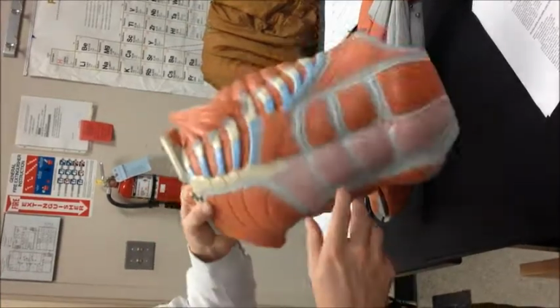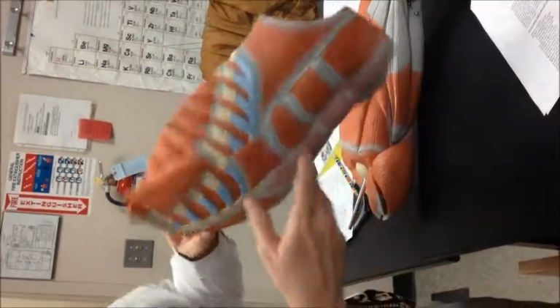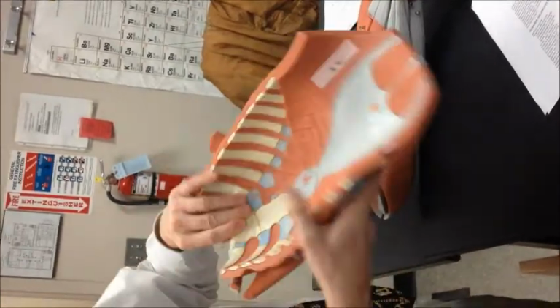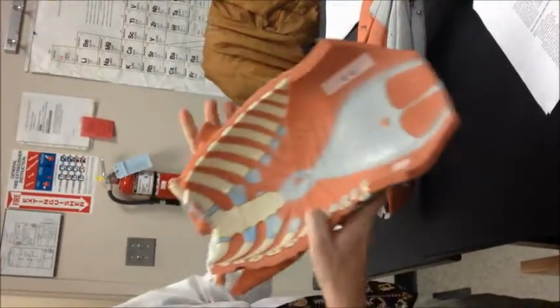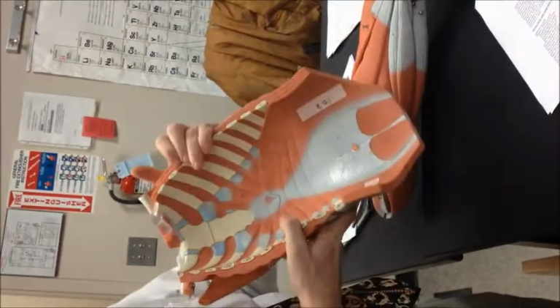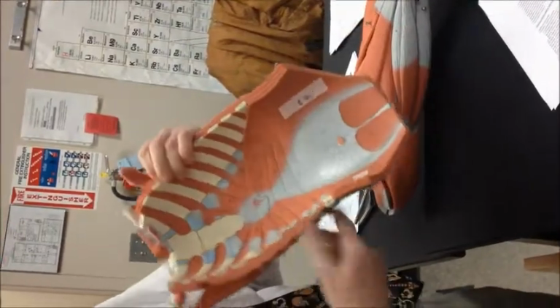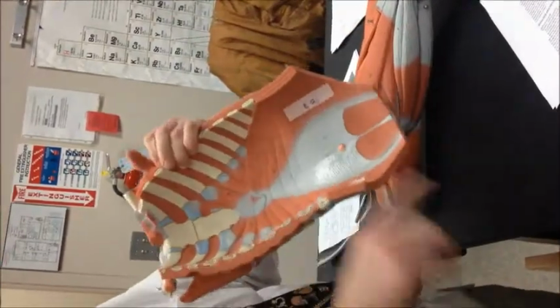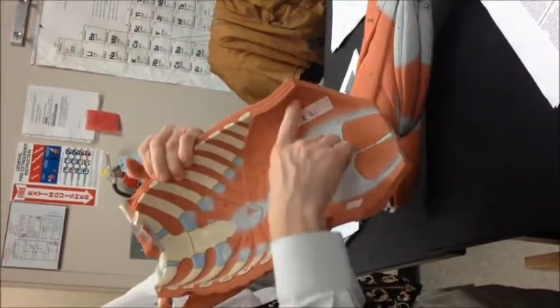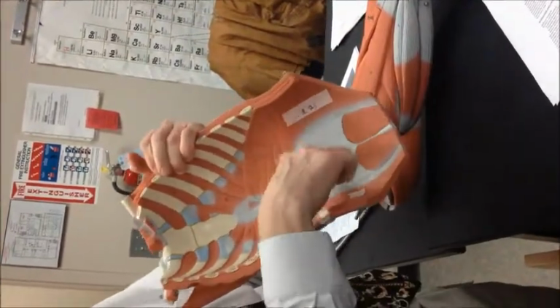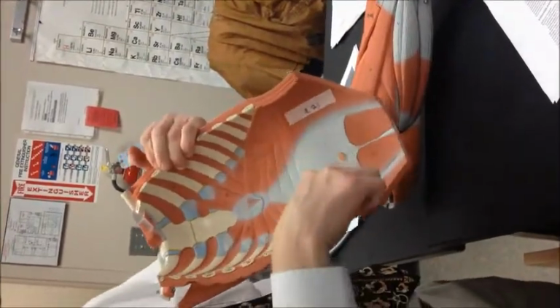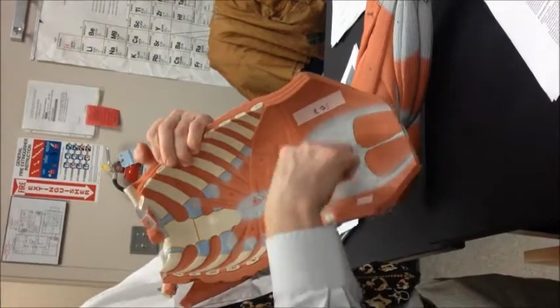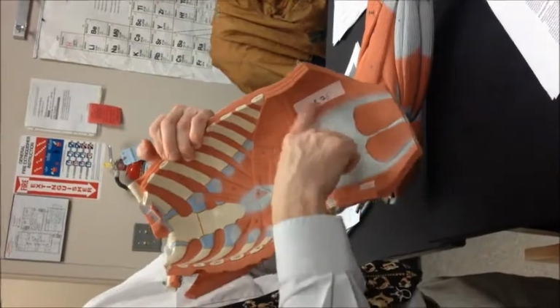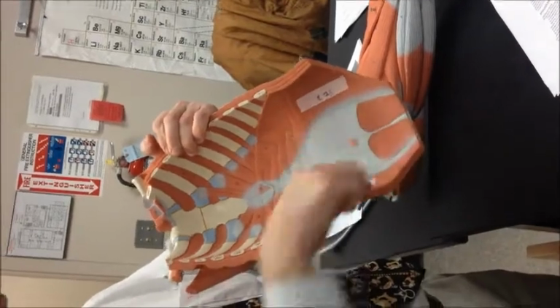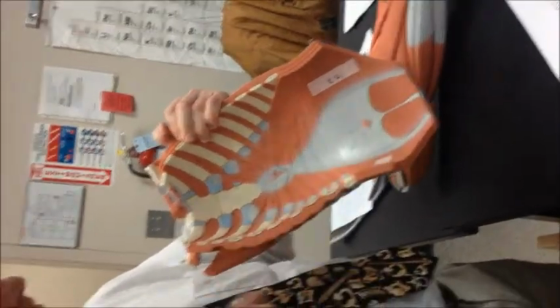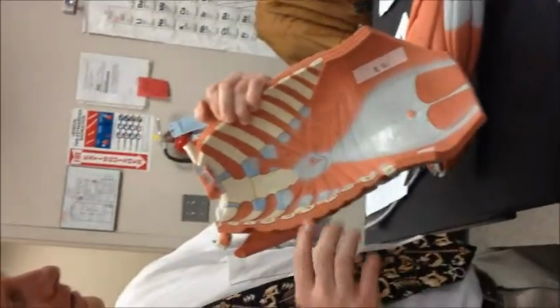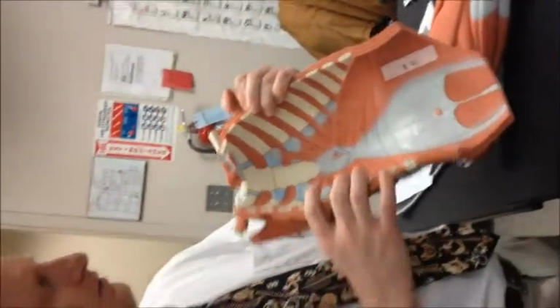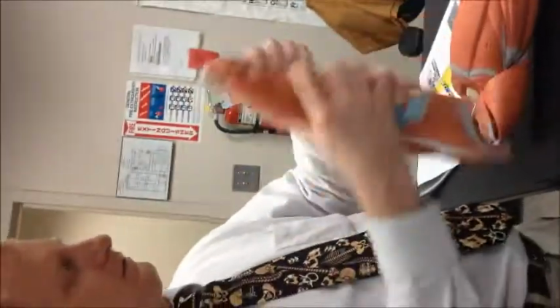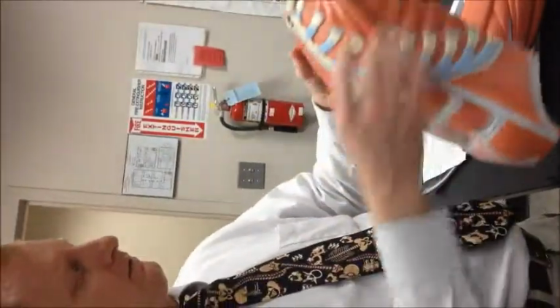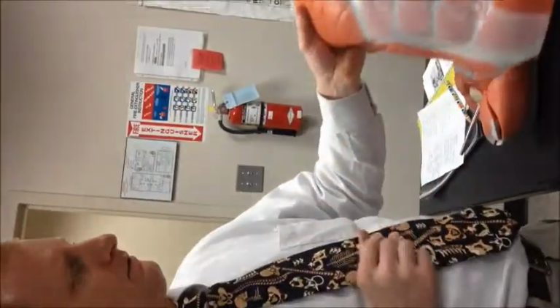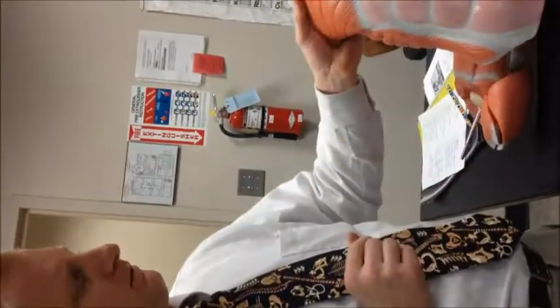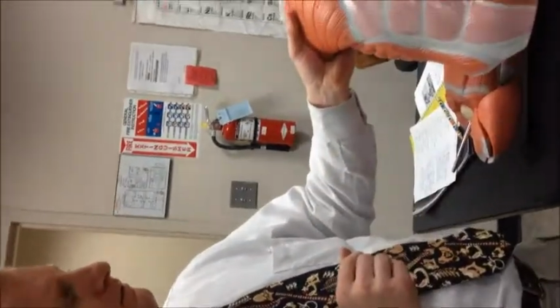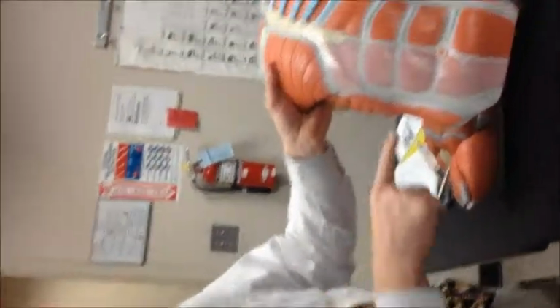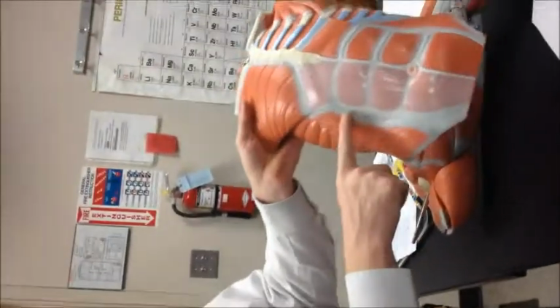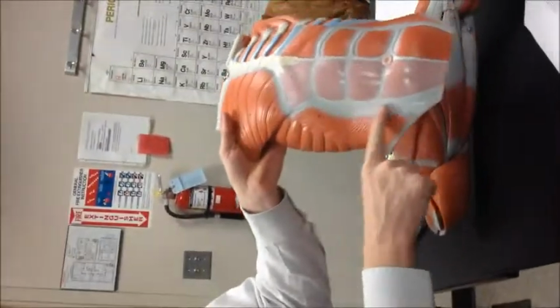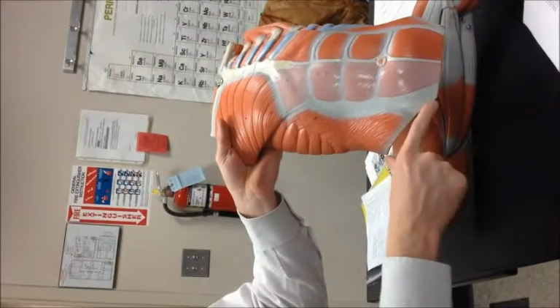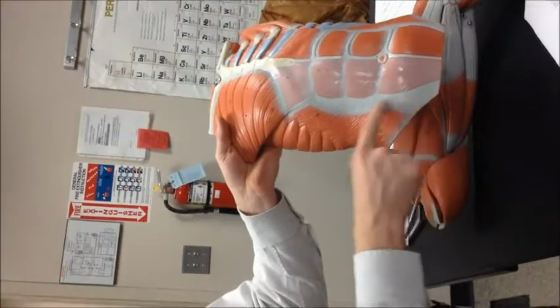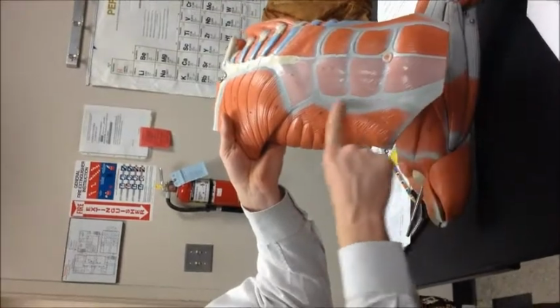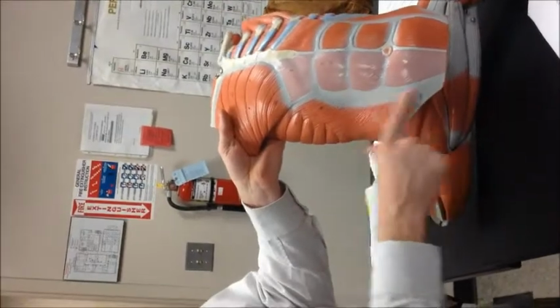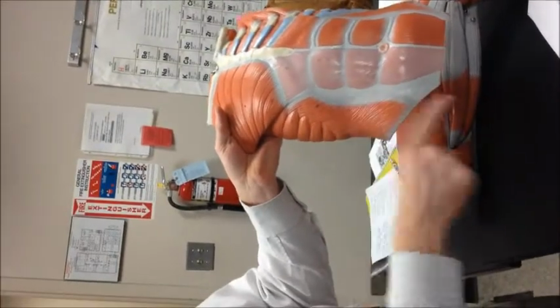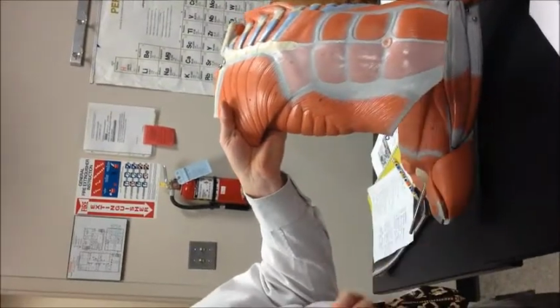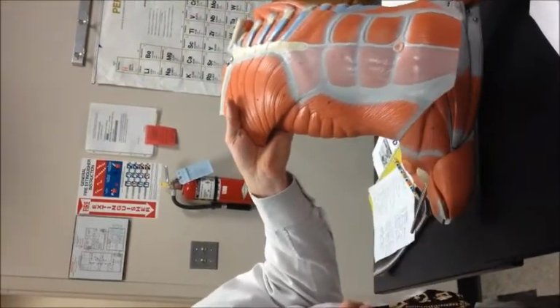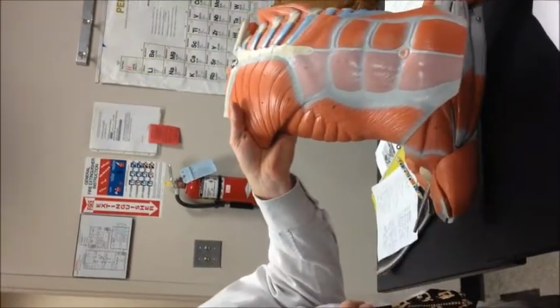Flip it over — you'll see running transversely across the body the transverse abdominis, and then the aponeurosis of the external oblique.